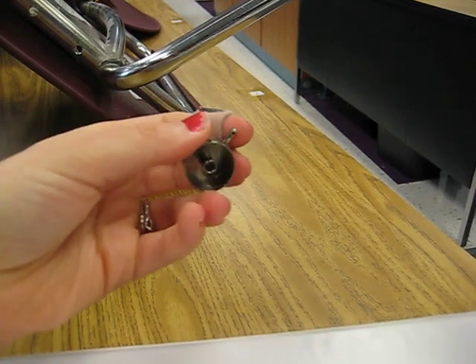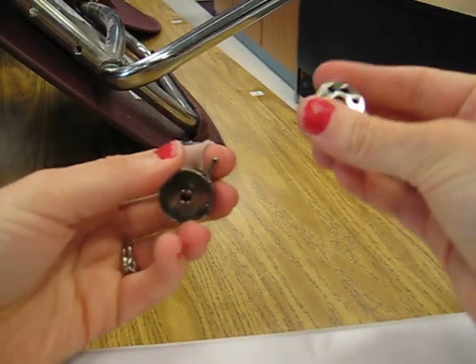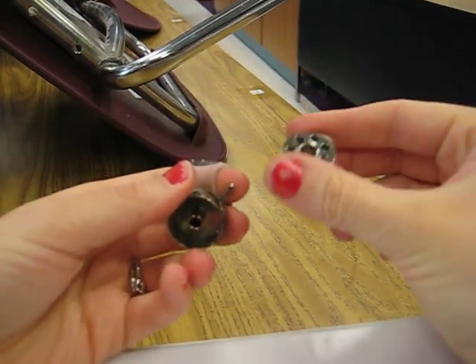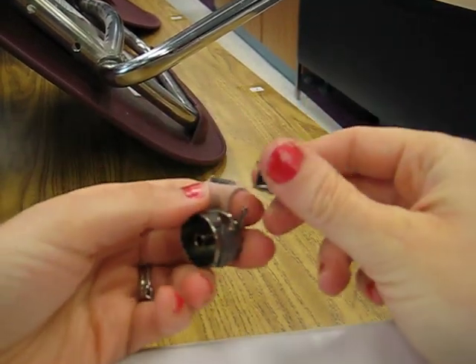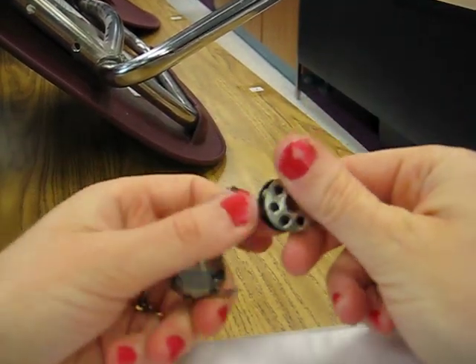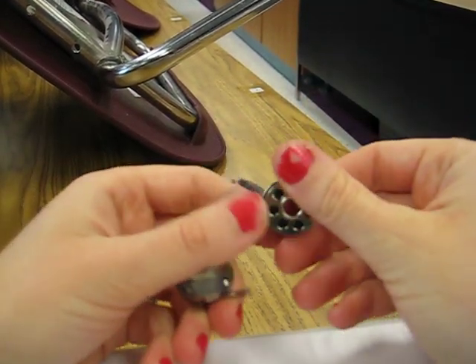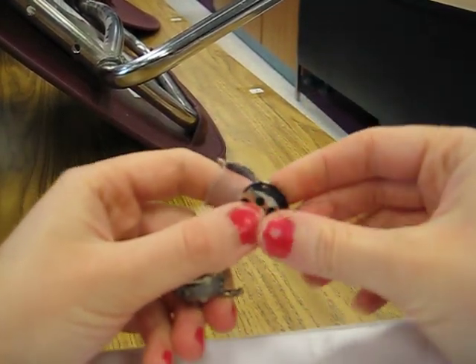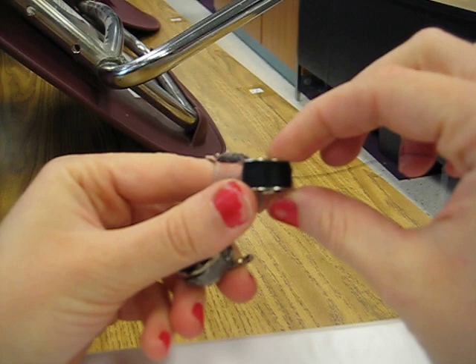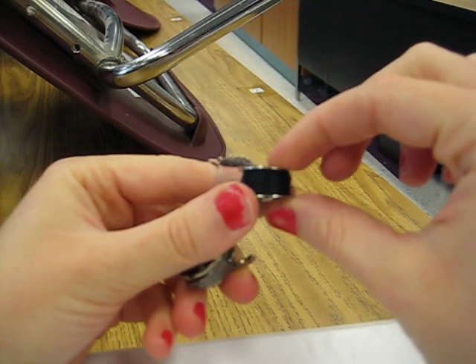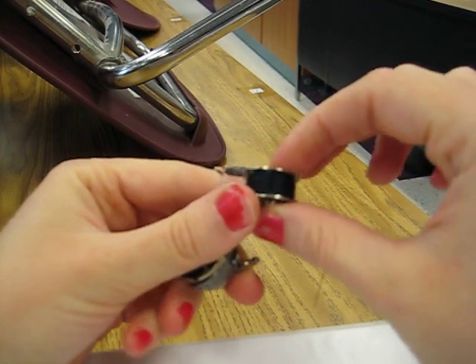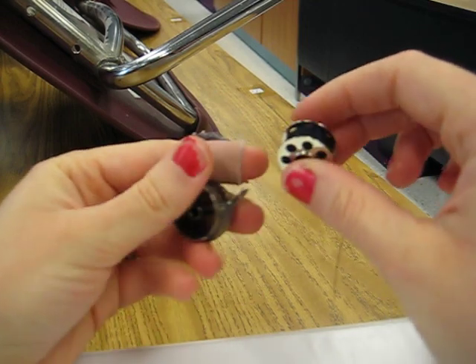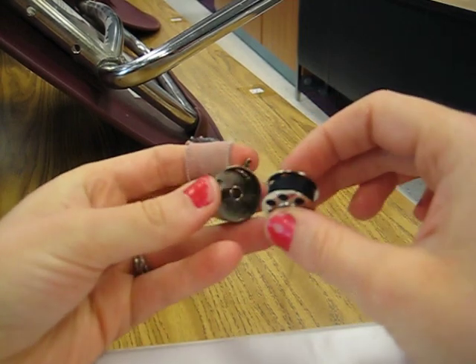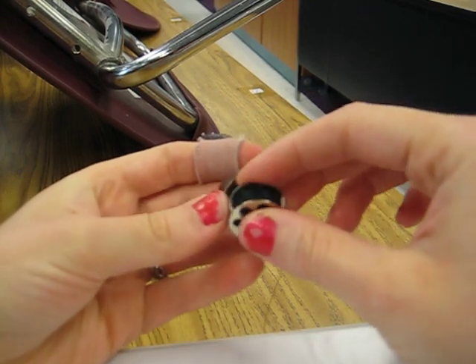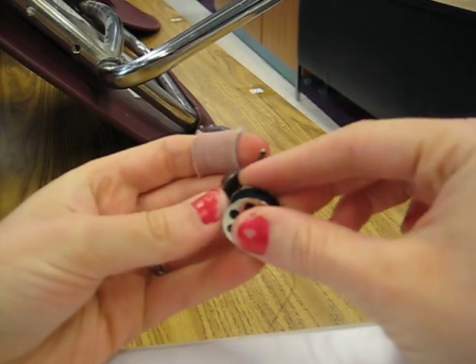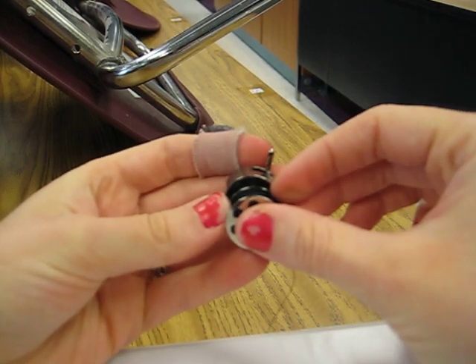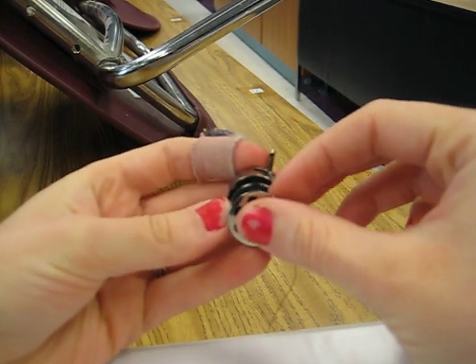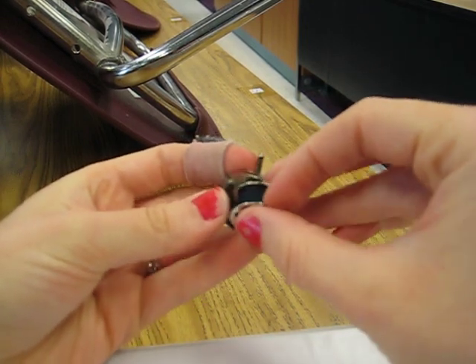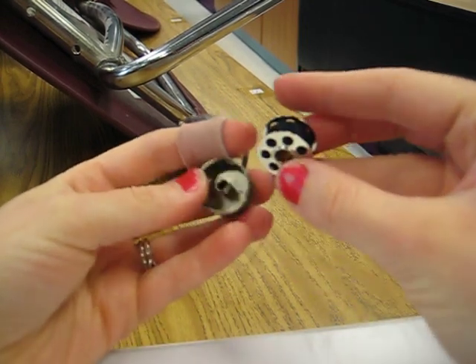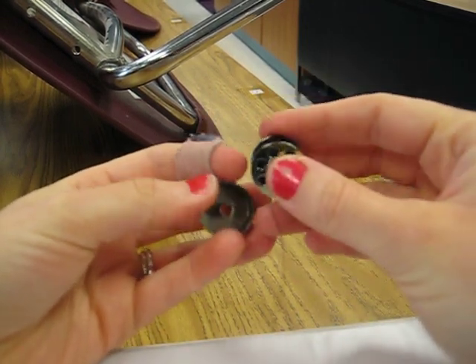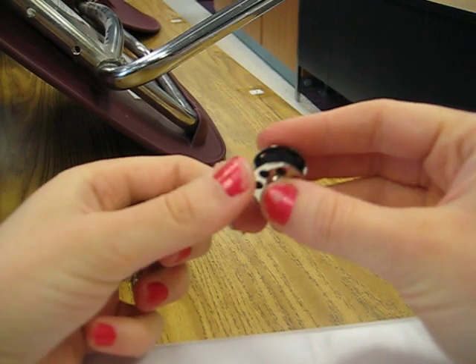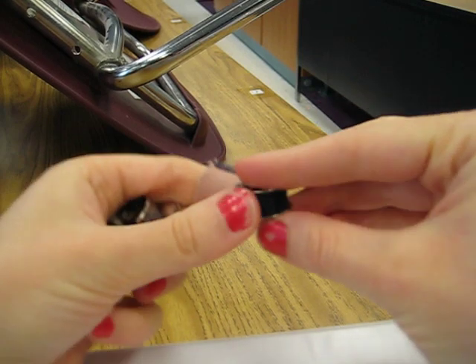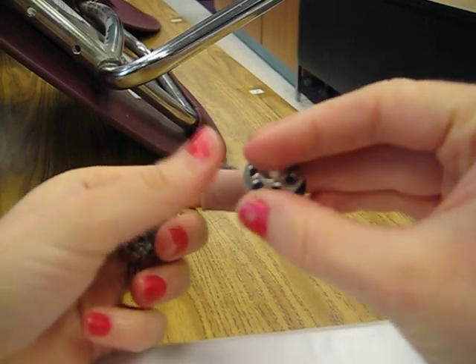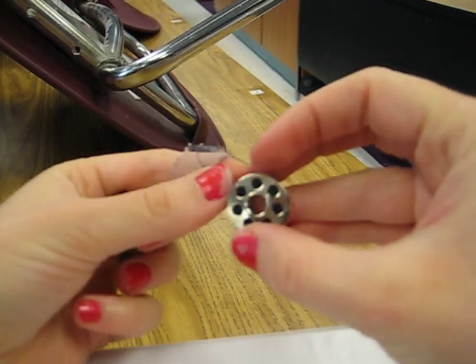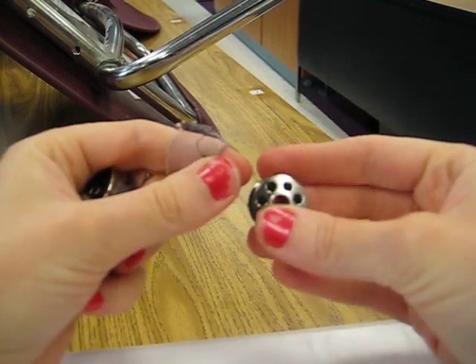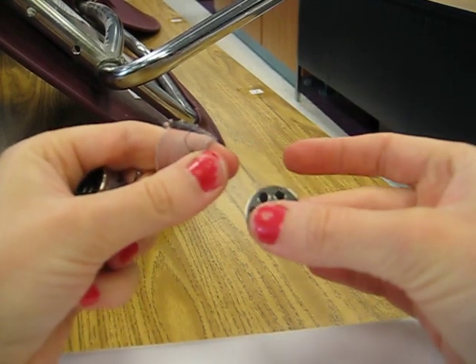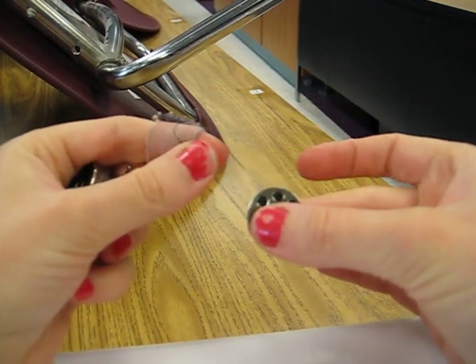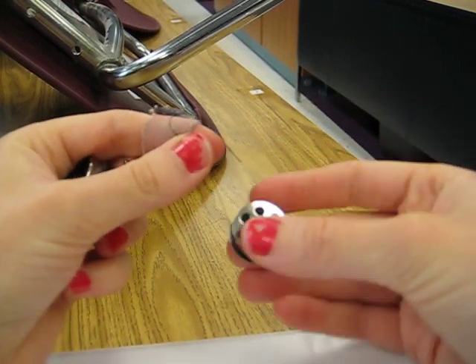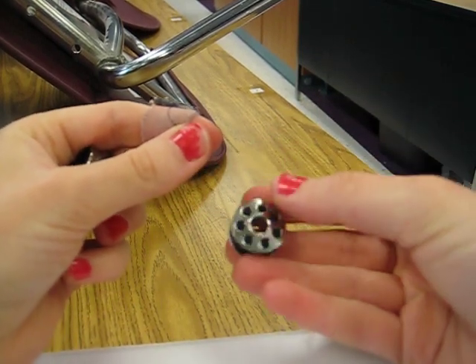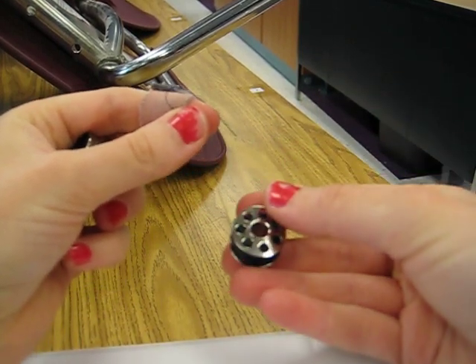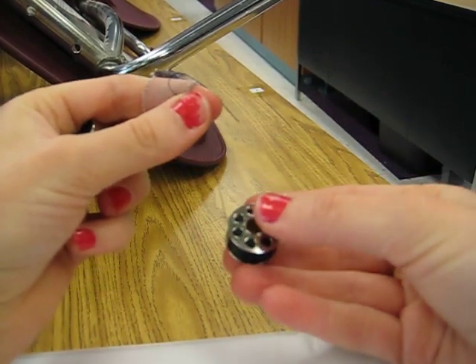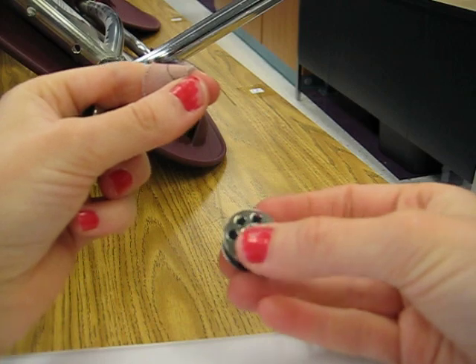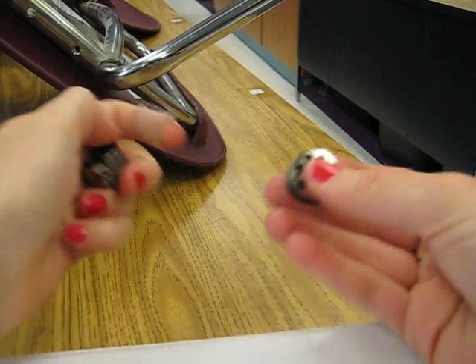Now when you have your bobbin full of thread, what you're going to do is put your bobbin into the case just like this. What you want is so when you pull the thread it turns clockwise like this, to the right.